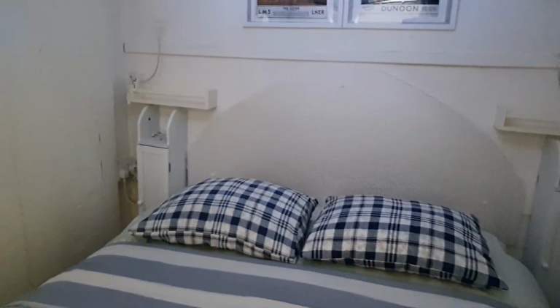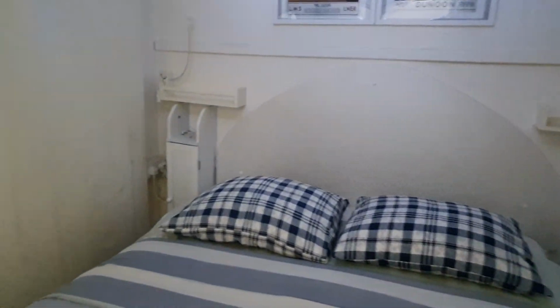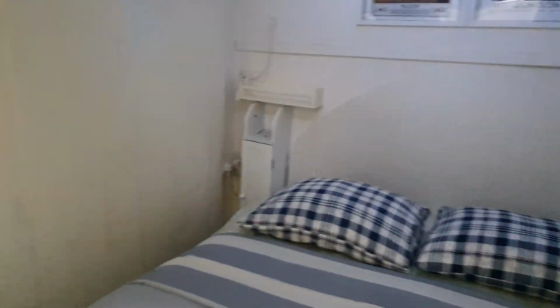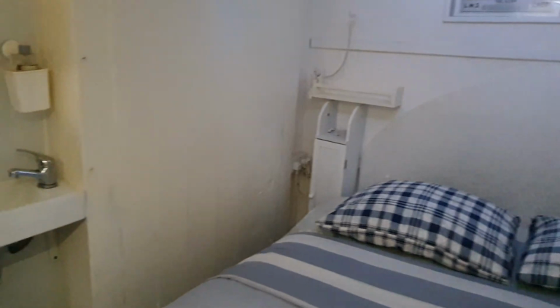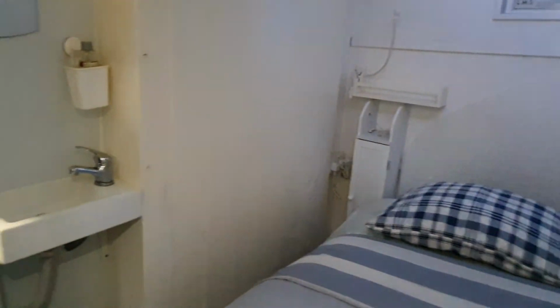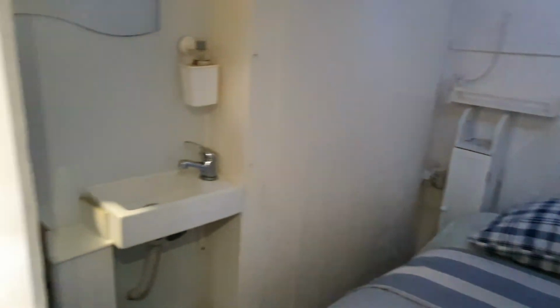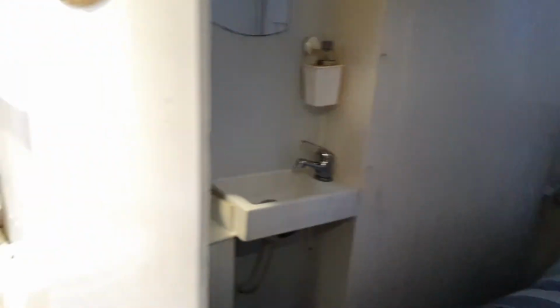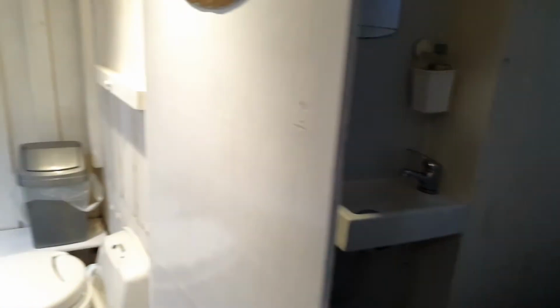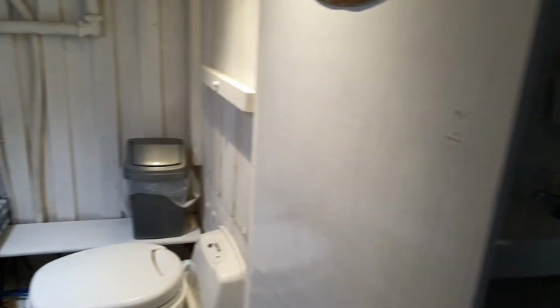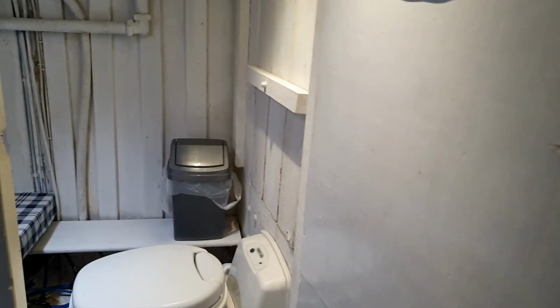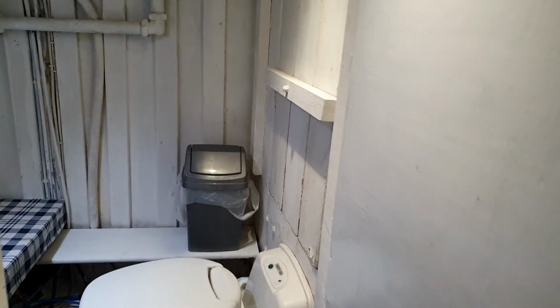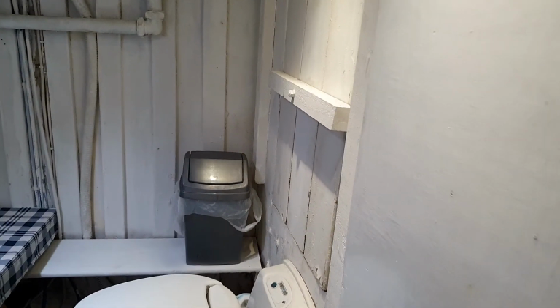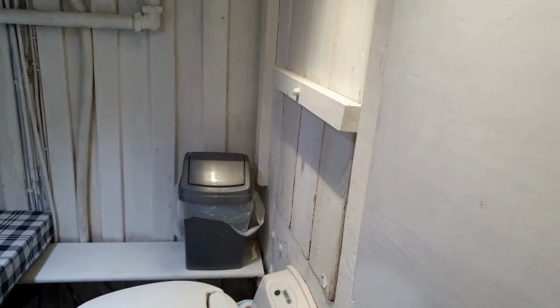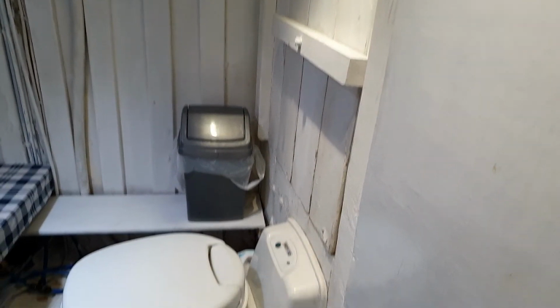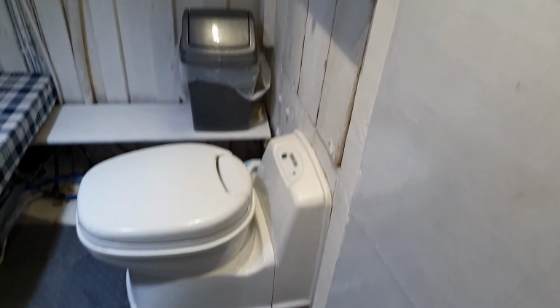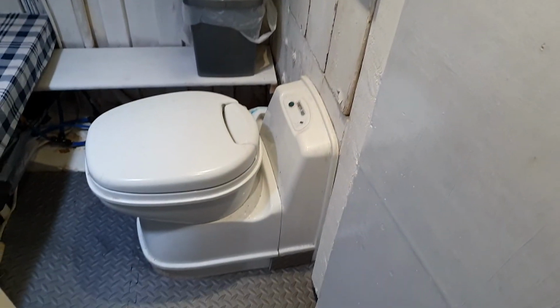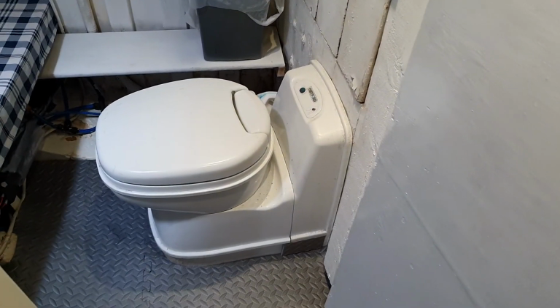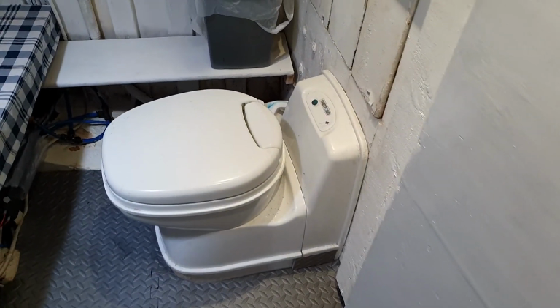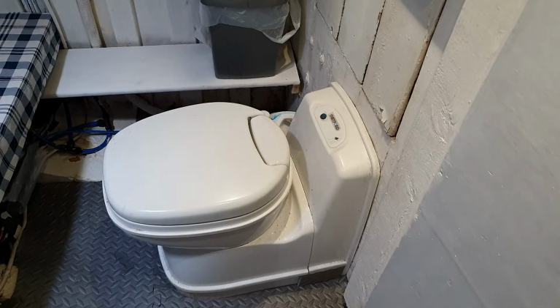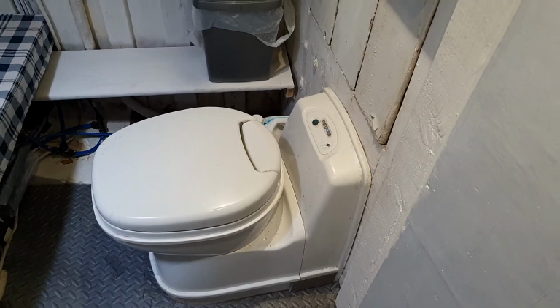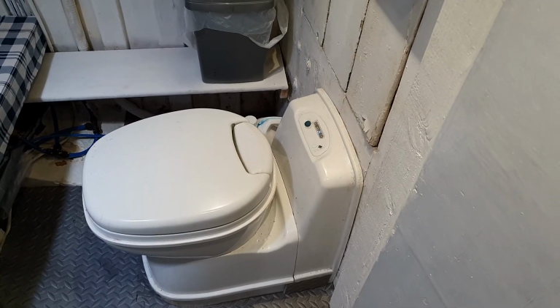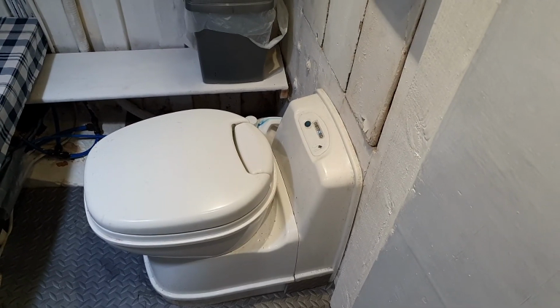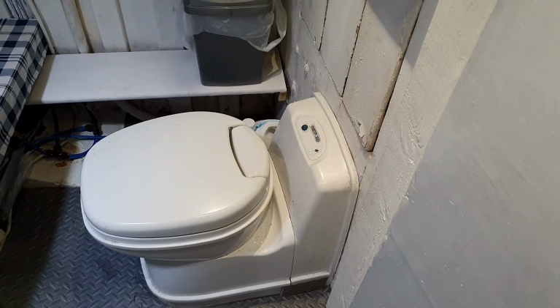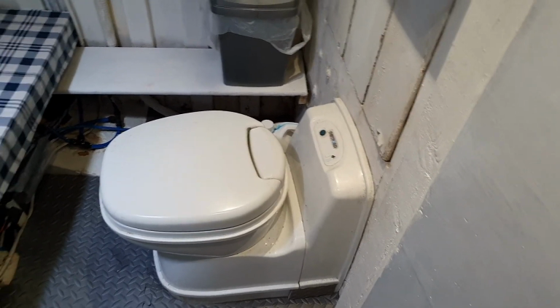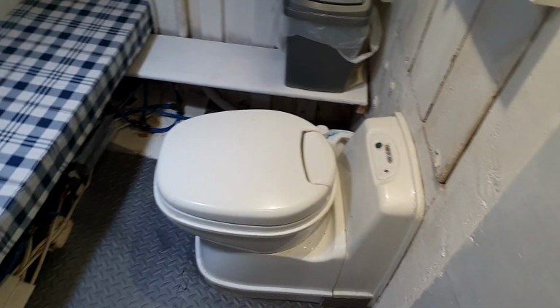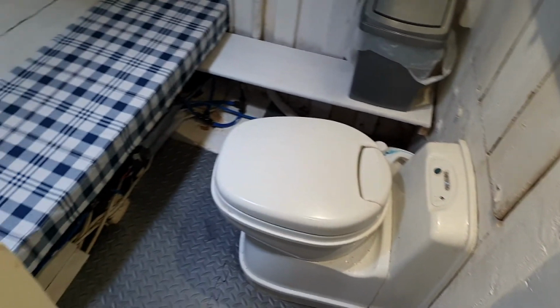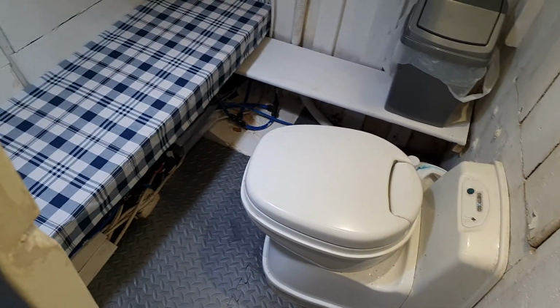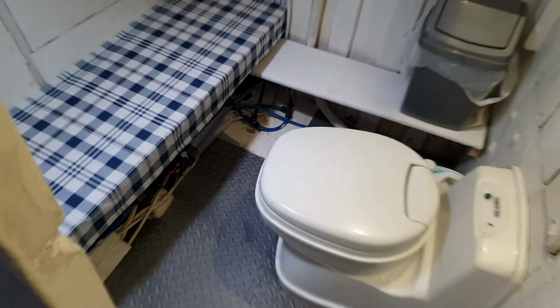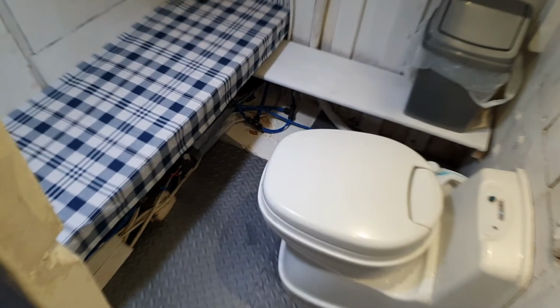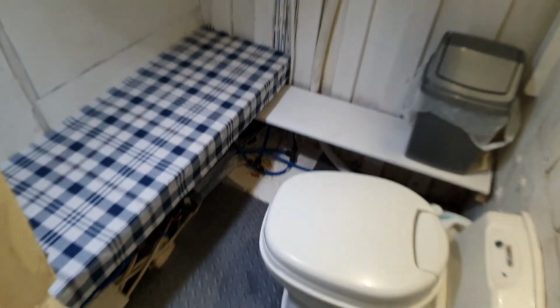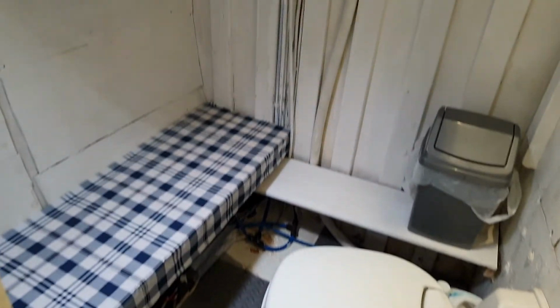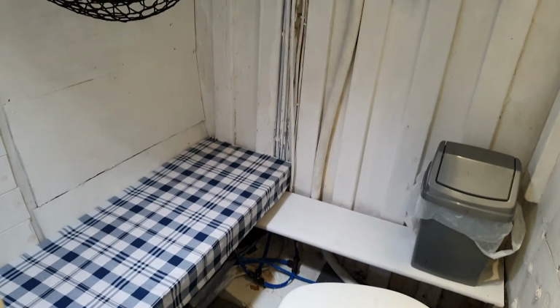And then the ensuite, with the electric toilet and seating area.